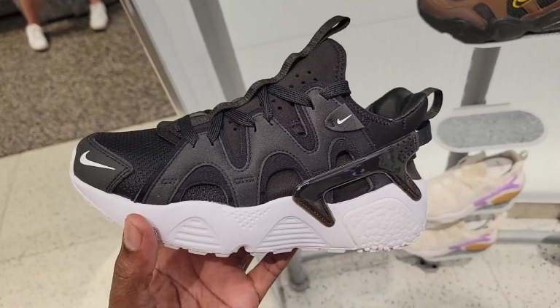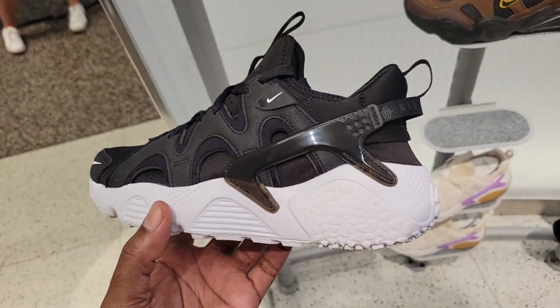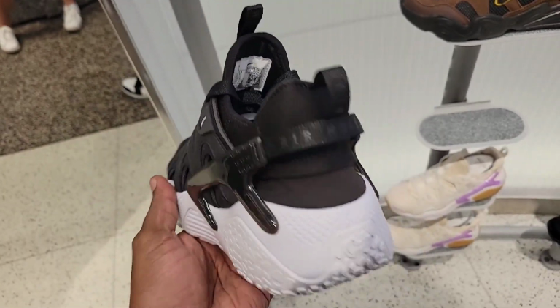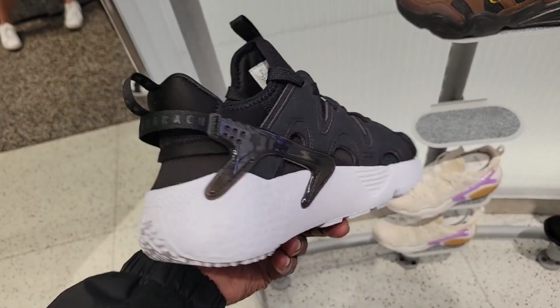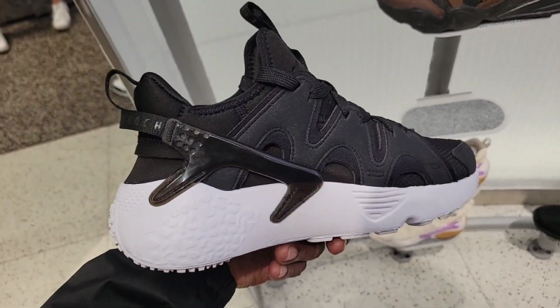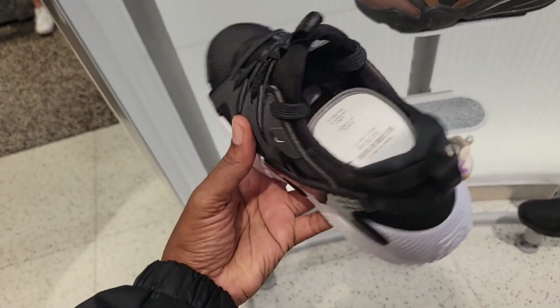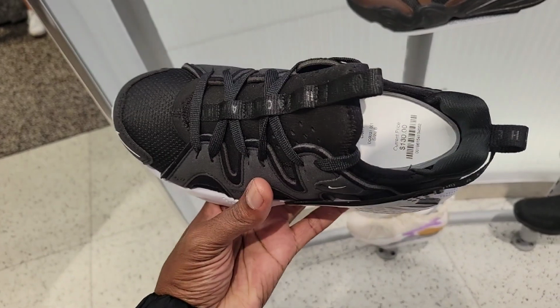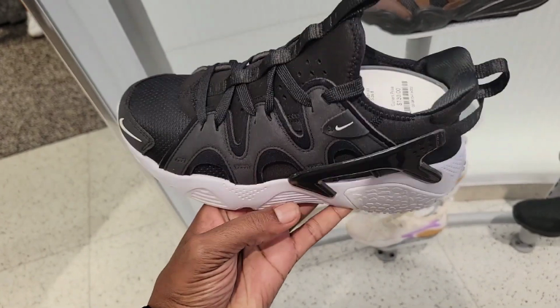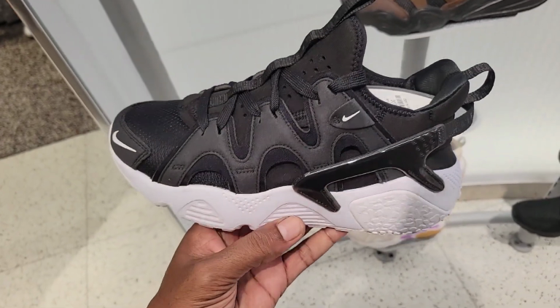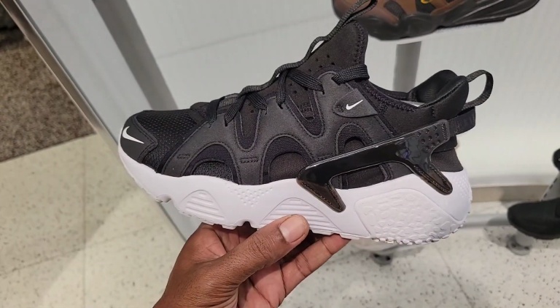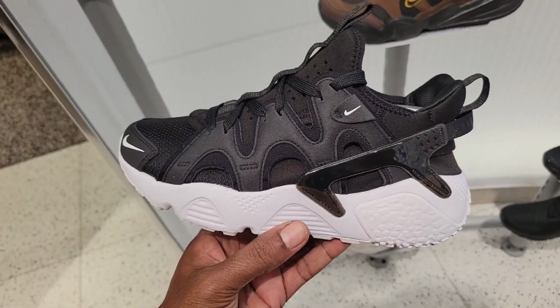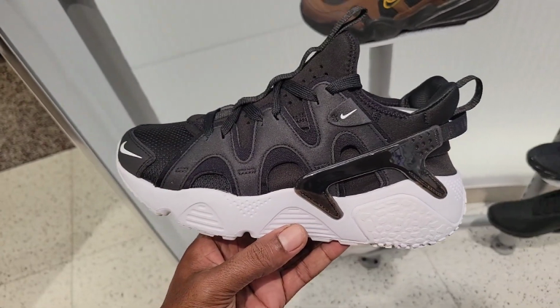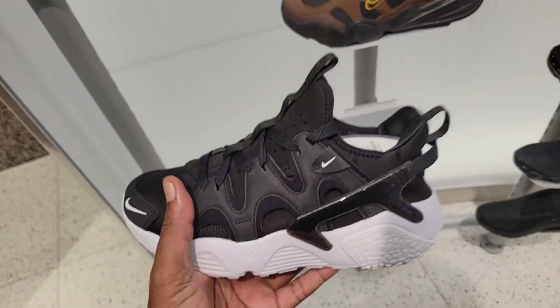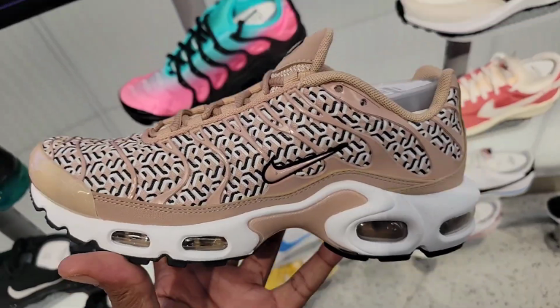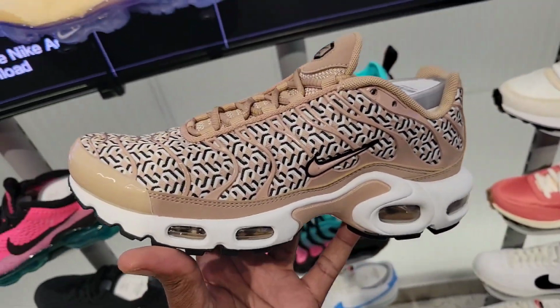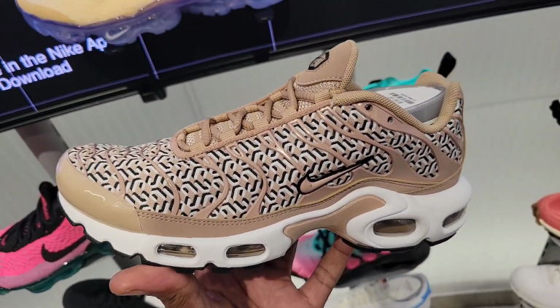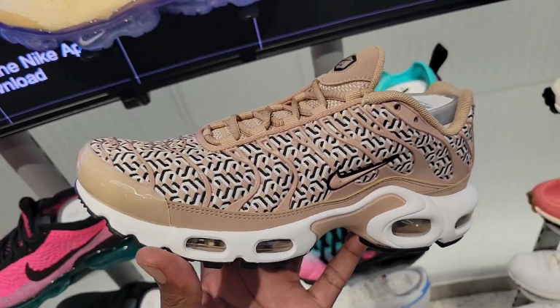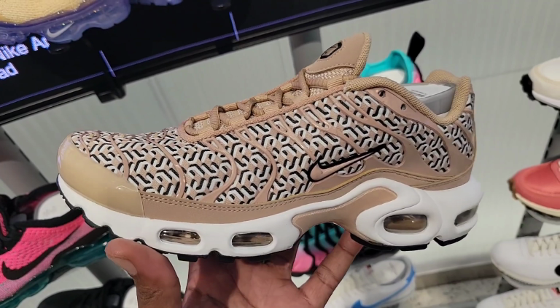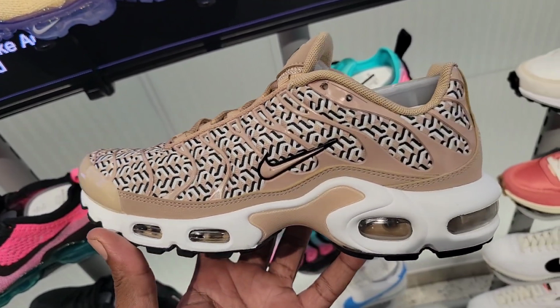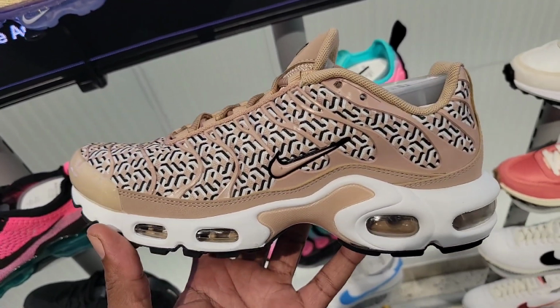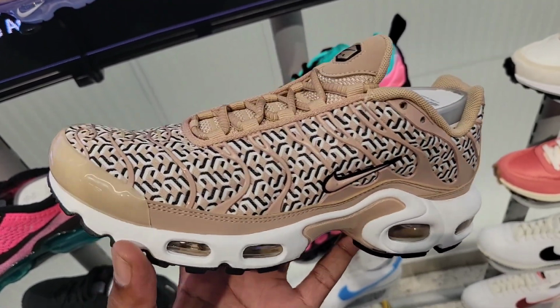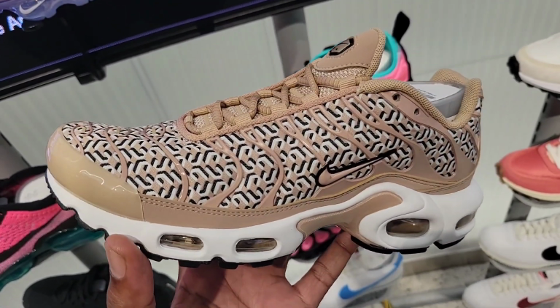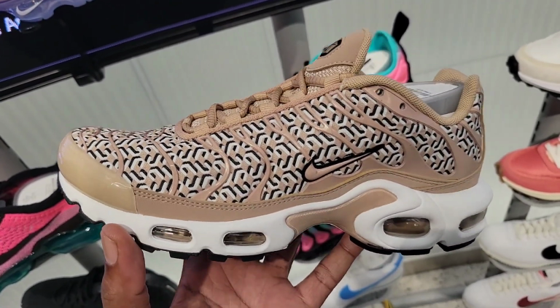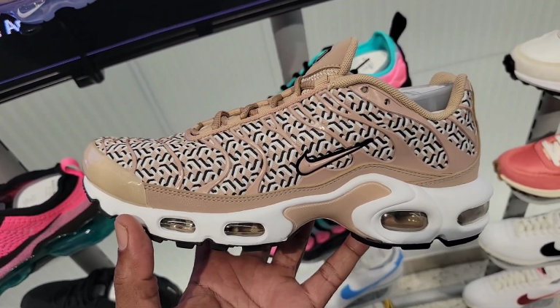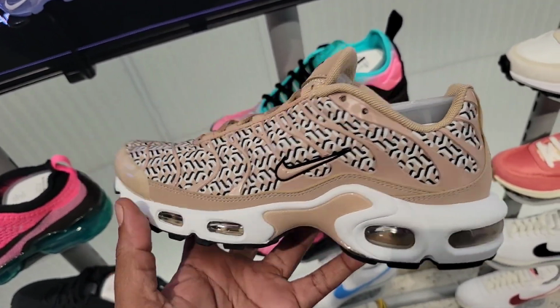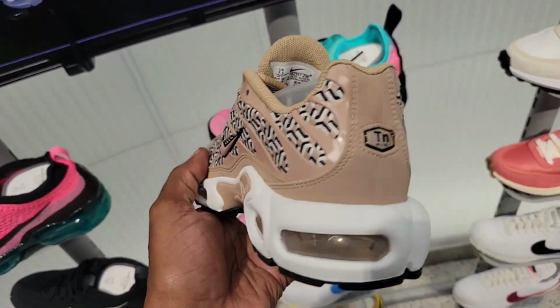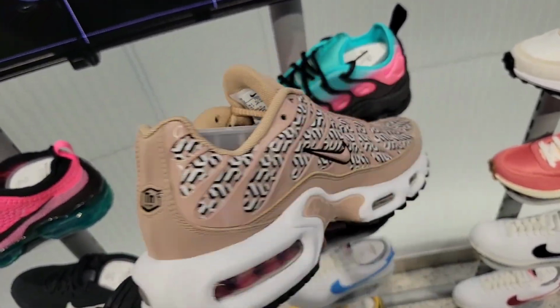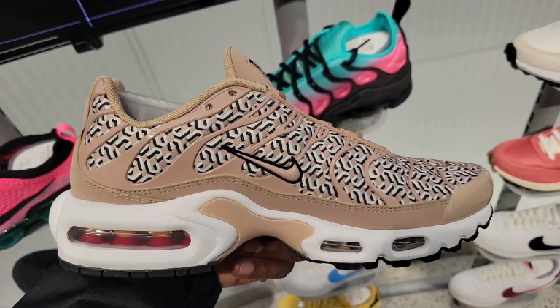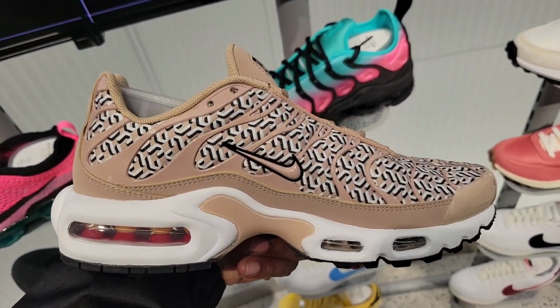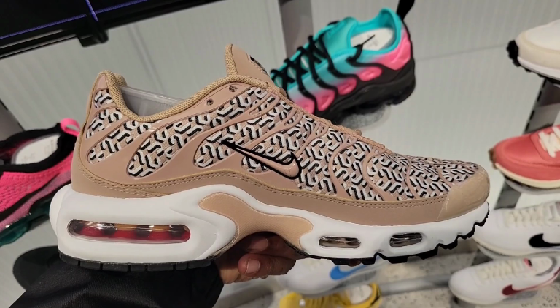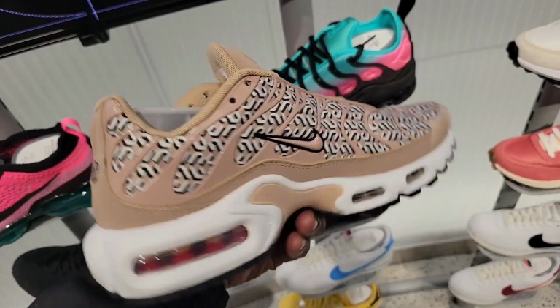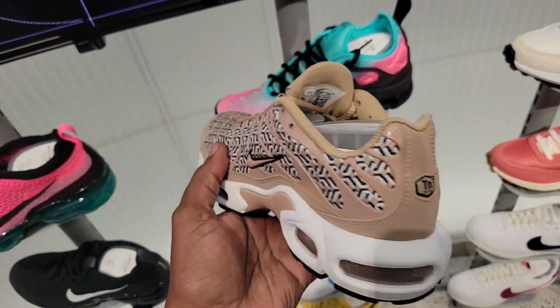First time actually seeing this black and white colorway — $130 on the retail for these. I've seen this print on Air Max 90s and Air Max 1s, and now they've got them on the Air Max Plus, Air Max TN.